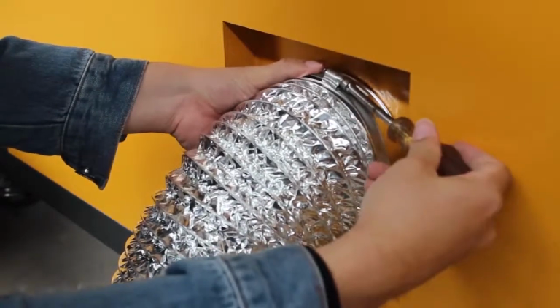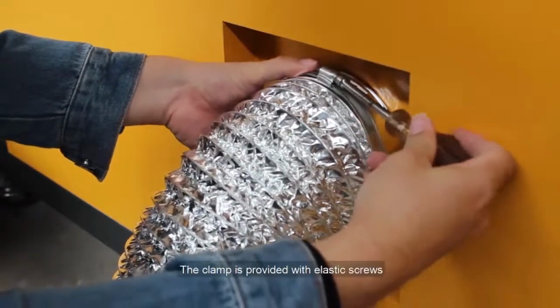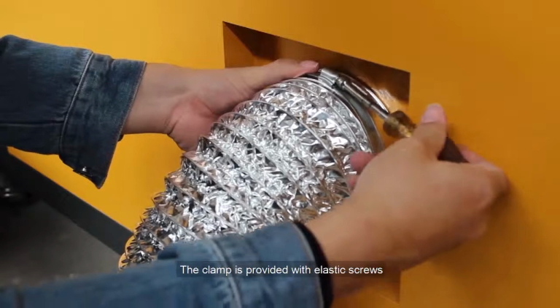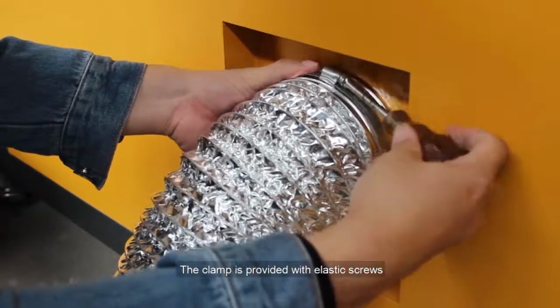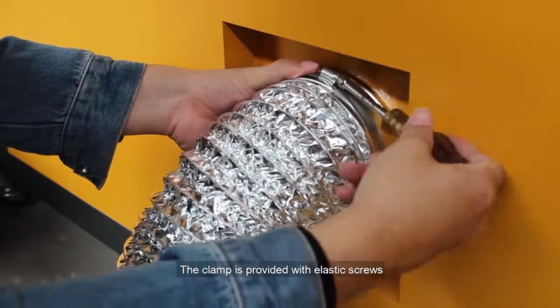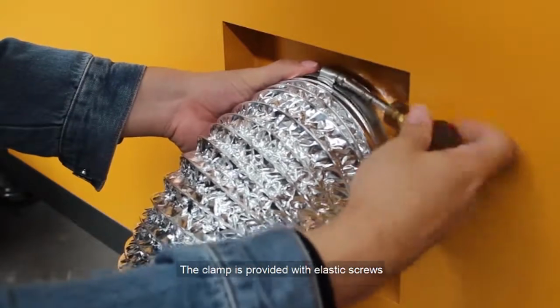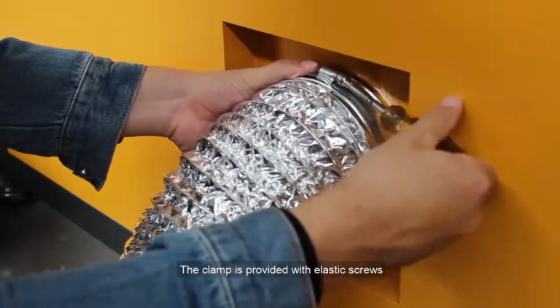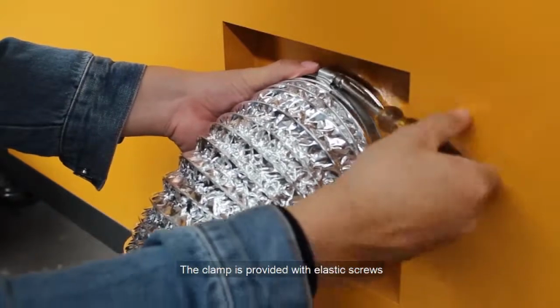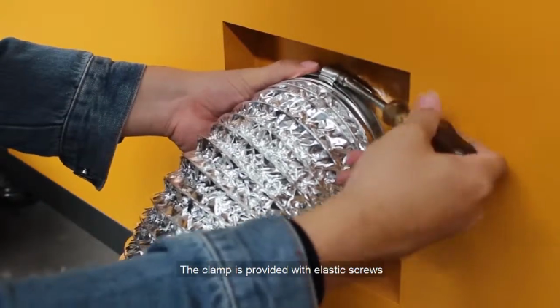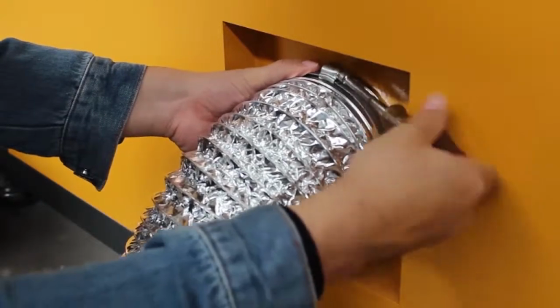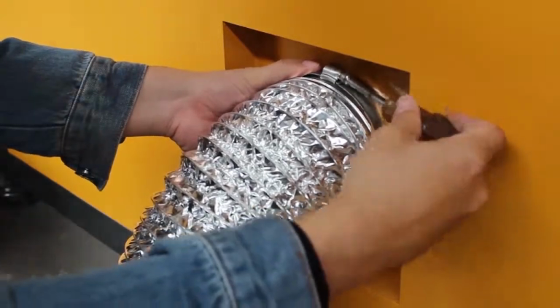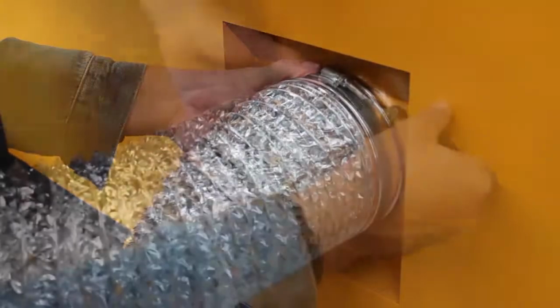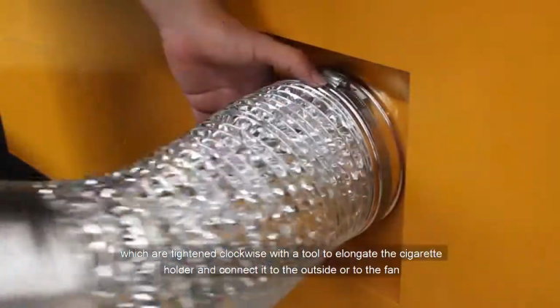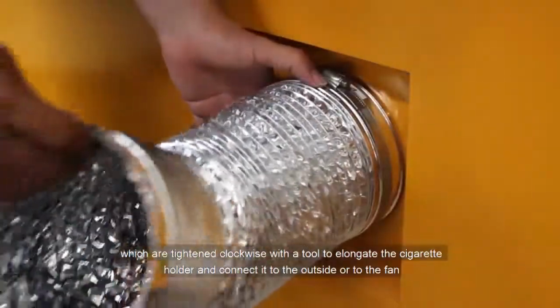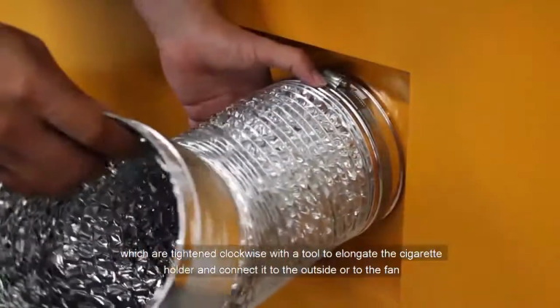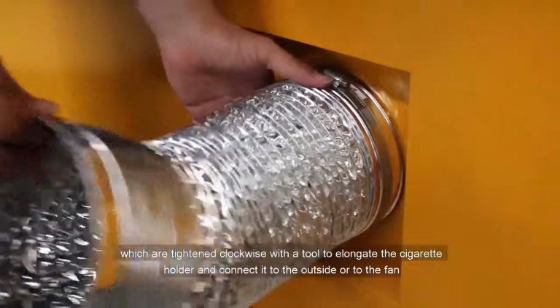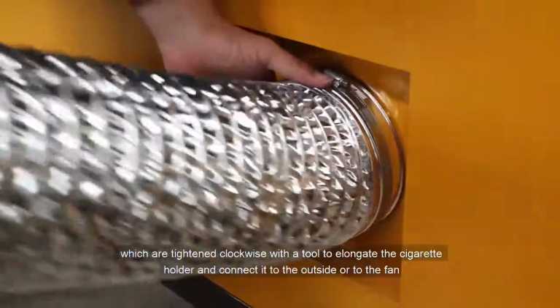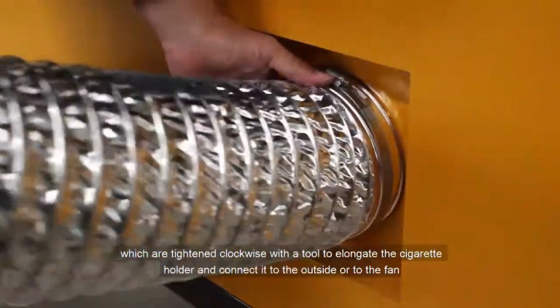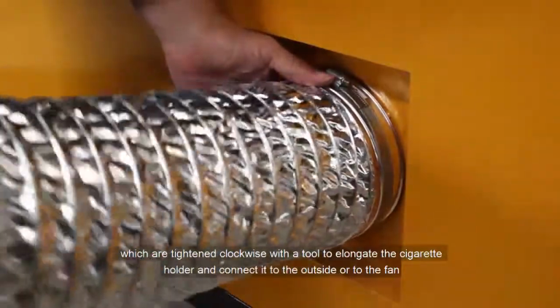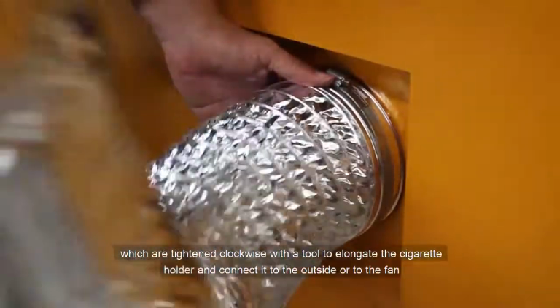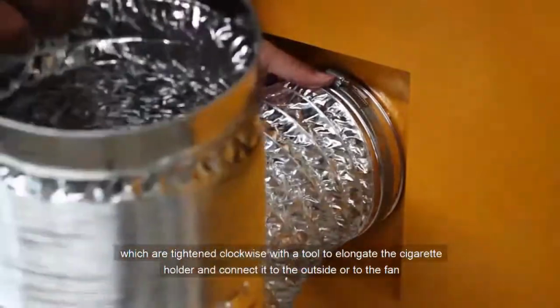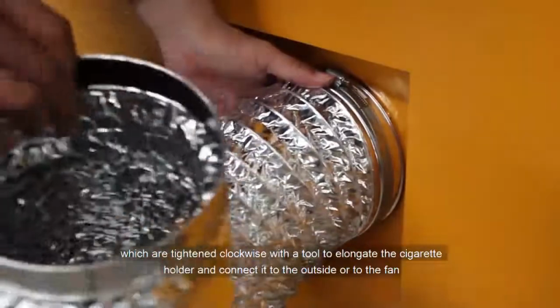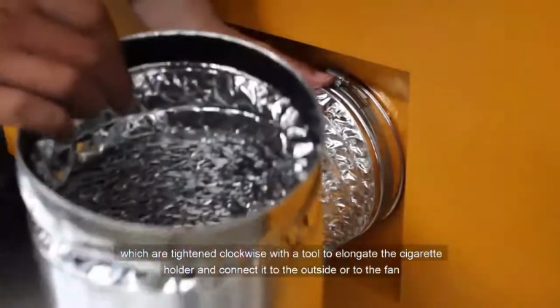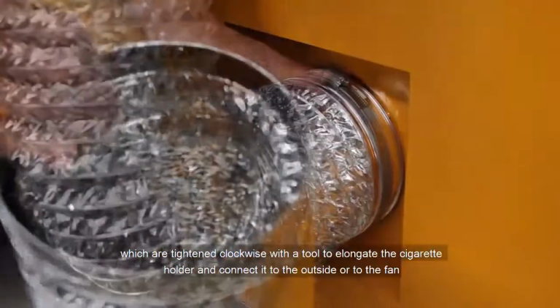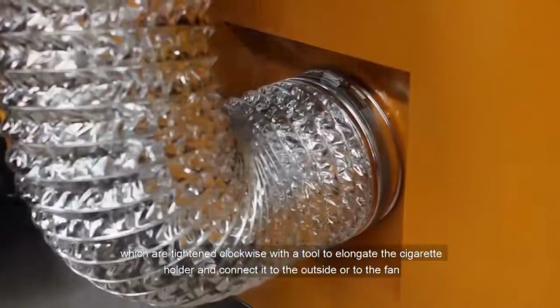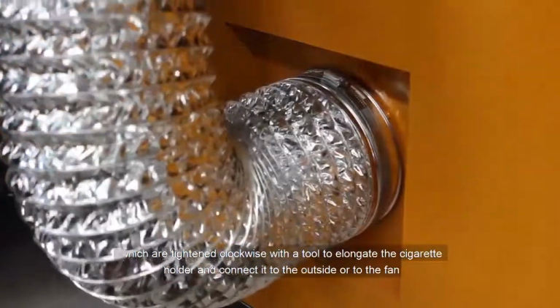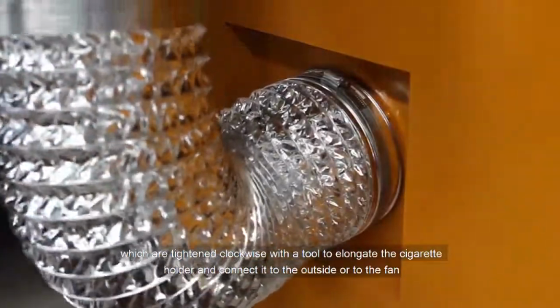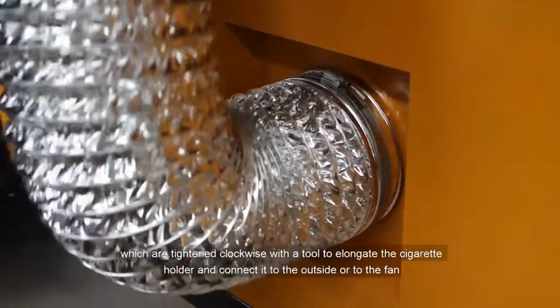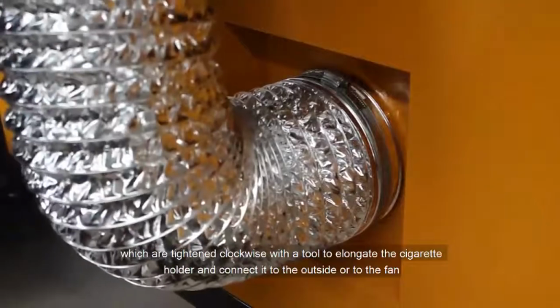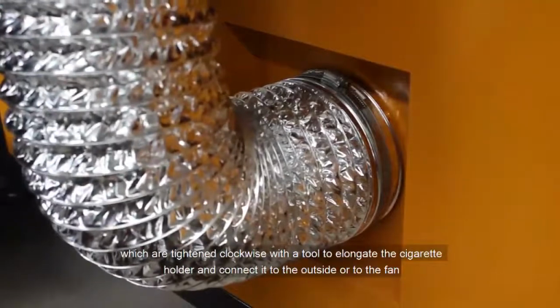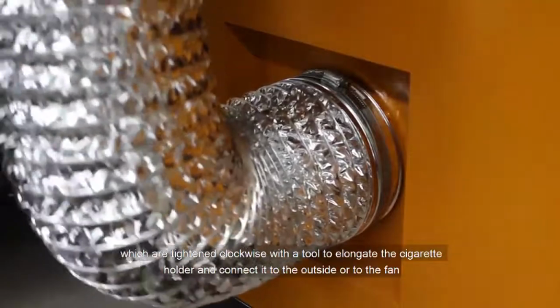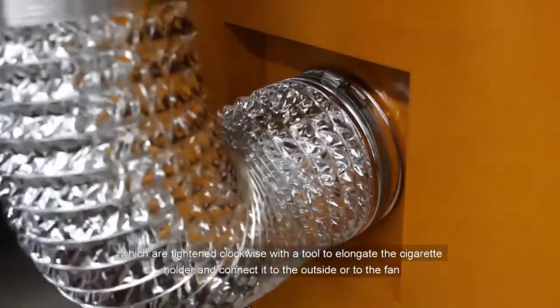The clamp is provided with elastic screws, which are tightened clockwise with a tool to elongate the cigarette holder and connect it to the outside or to the fan.